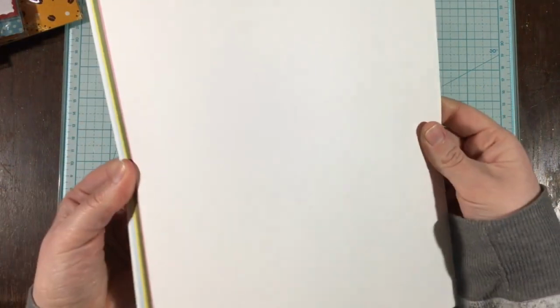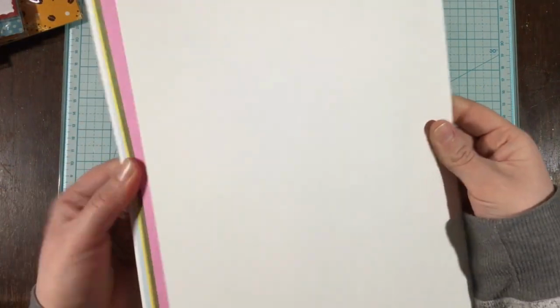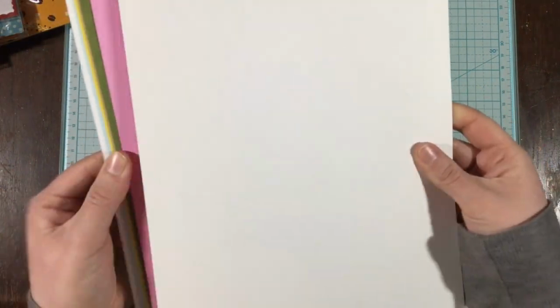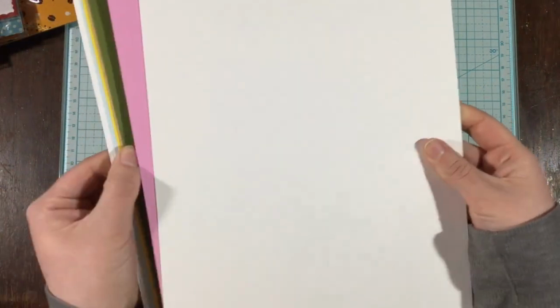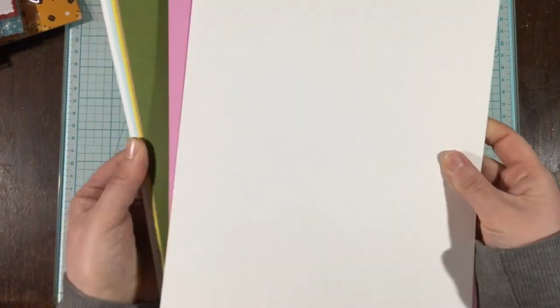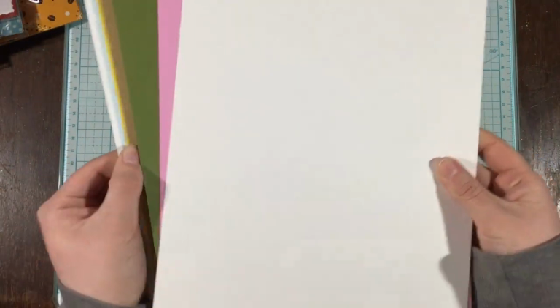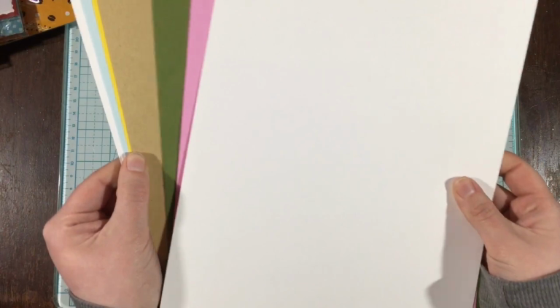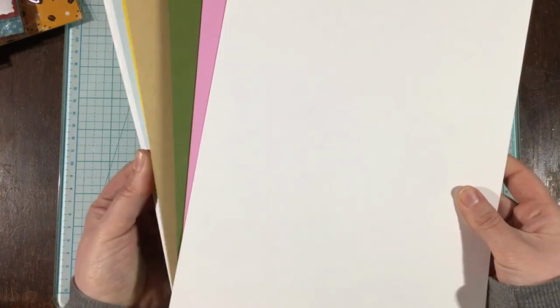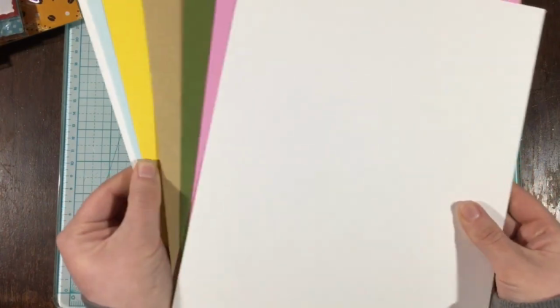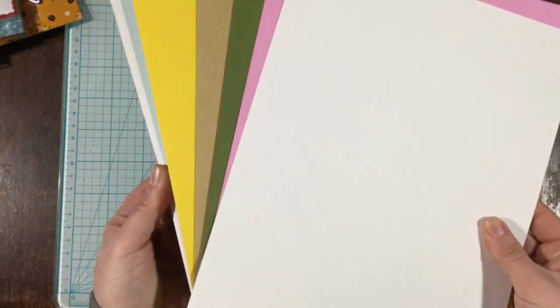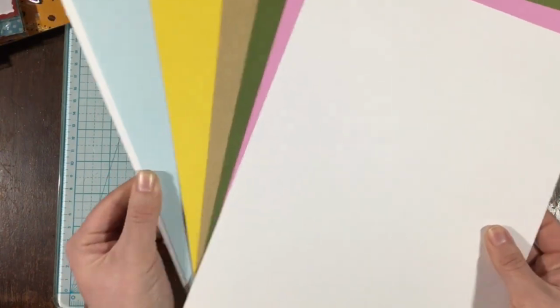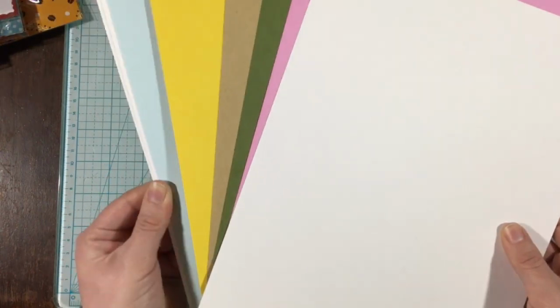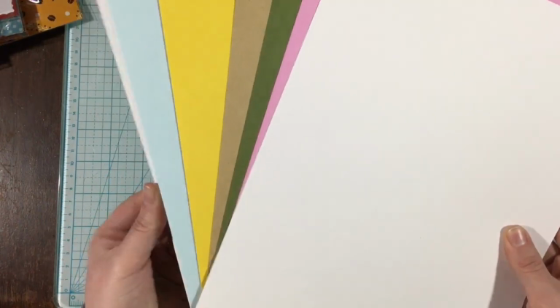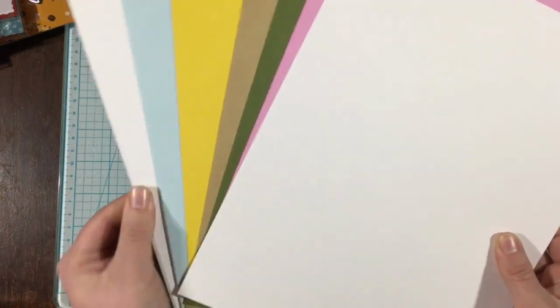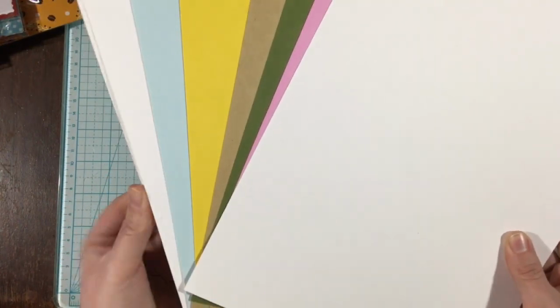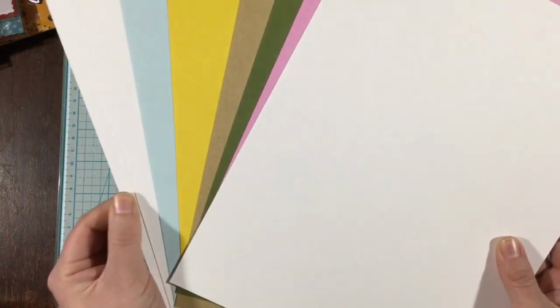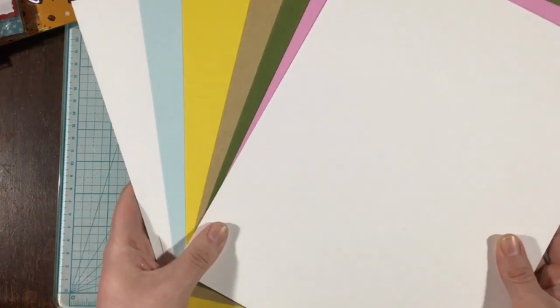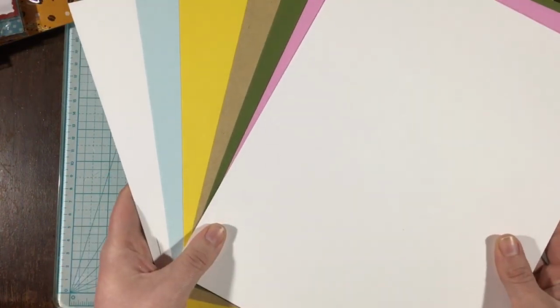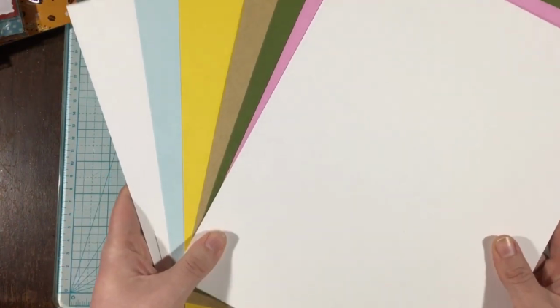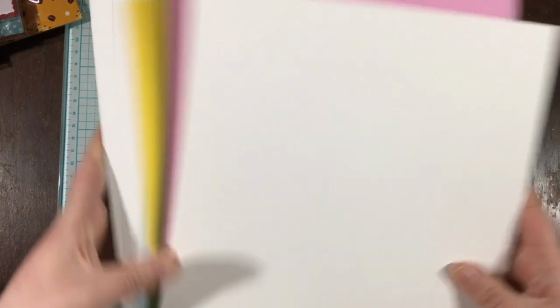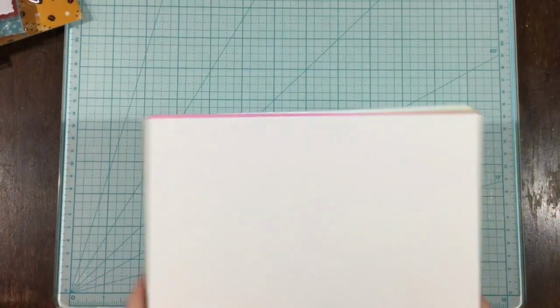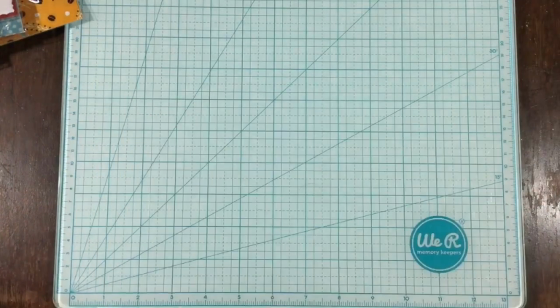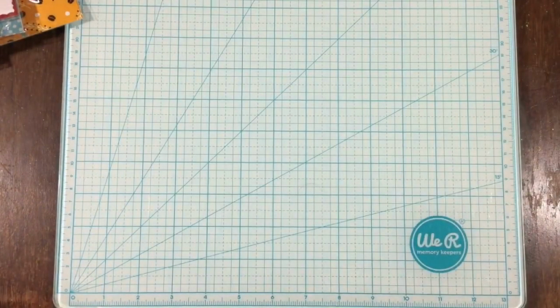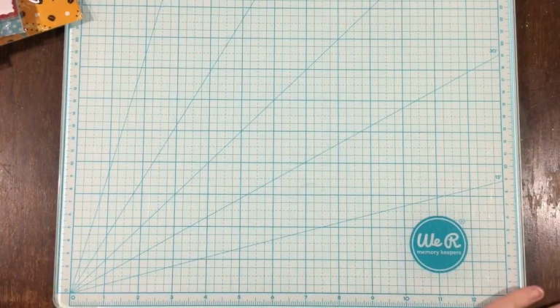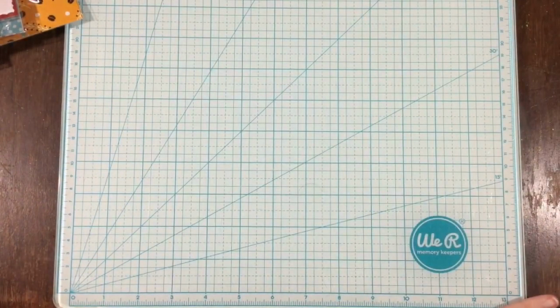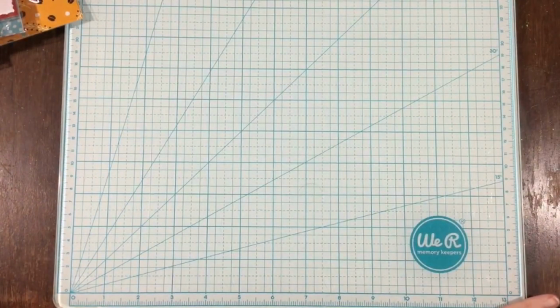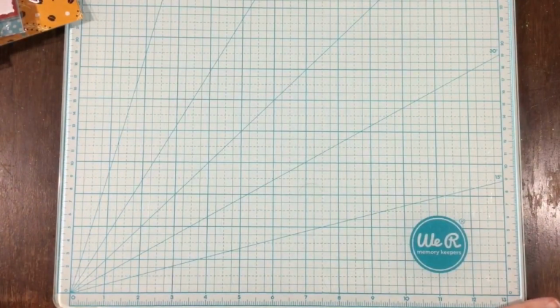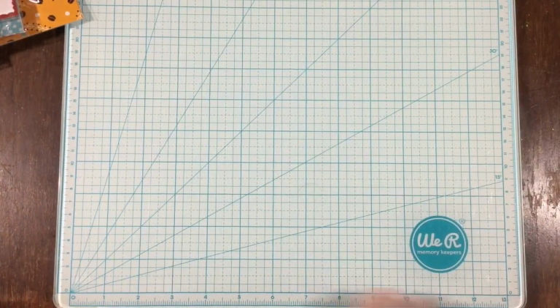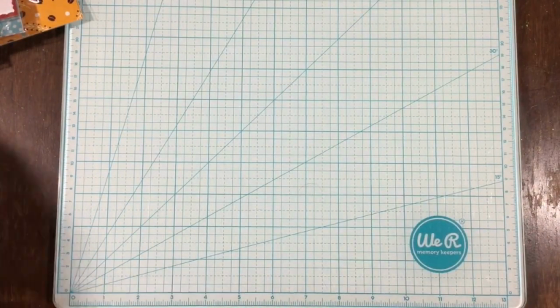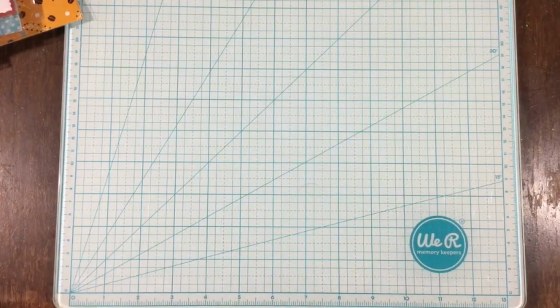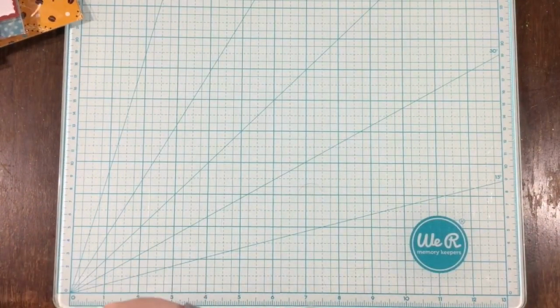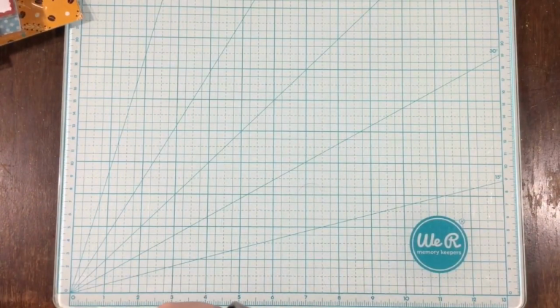Let's start by looking at the cardstock. There's the two sheets of the NENA 110 pound. There's My Favorite Things cardstock in whipped cream, snow cone, cotton candy, jelly bean green, lemon drop, and craft.